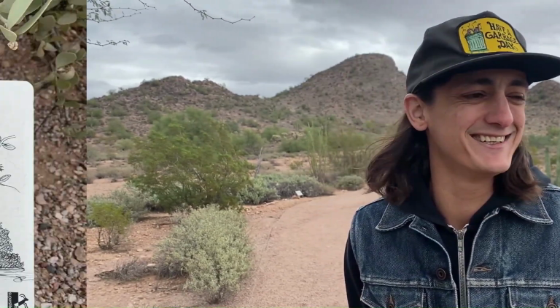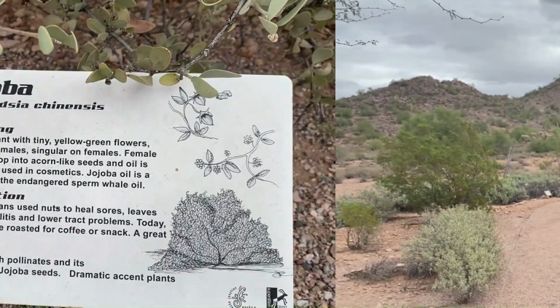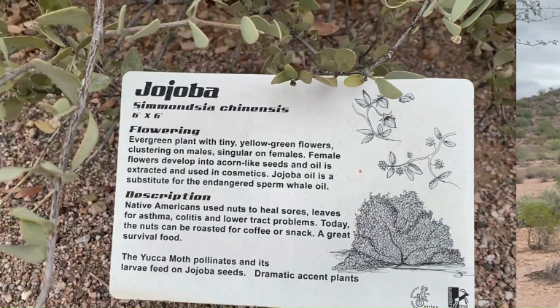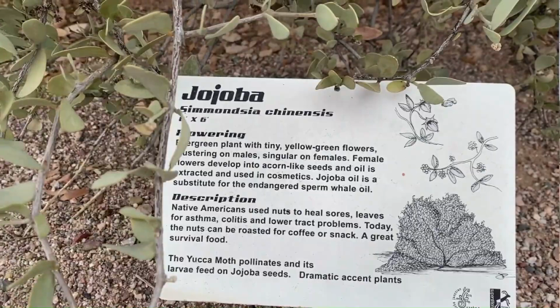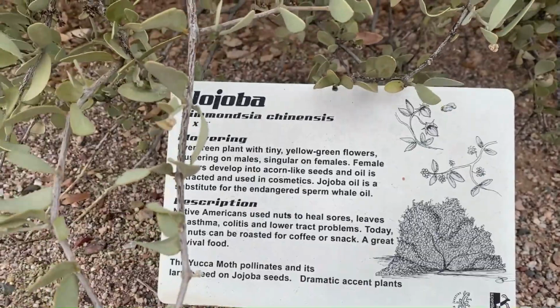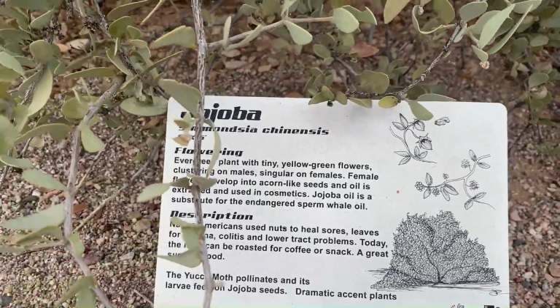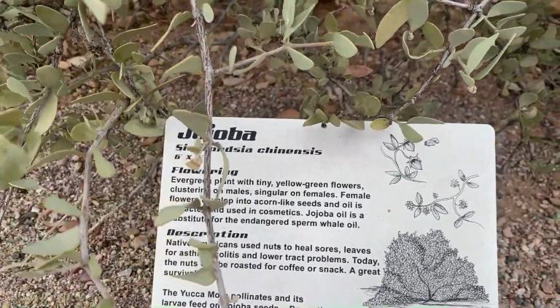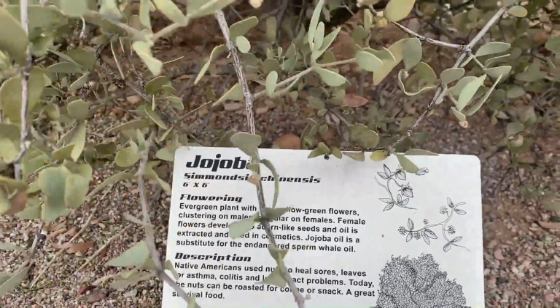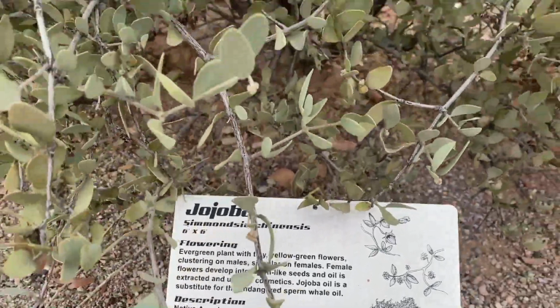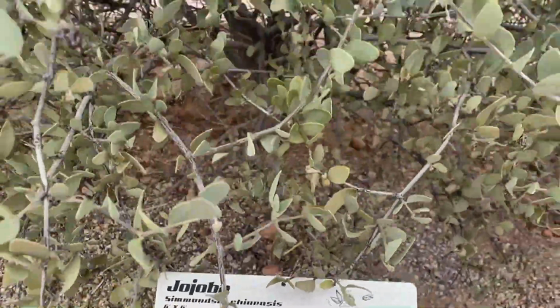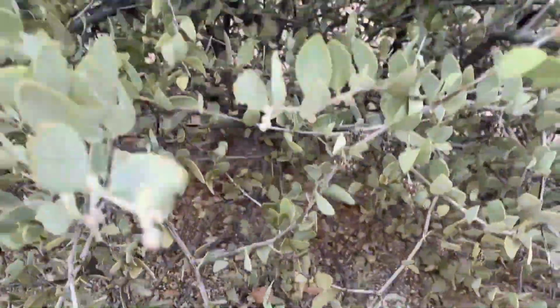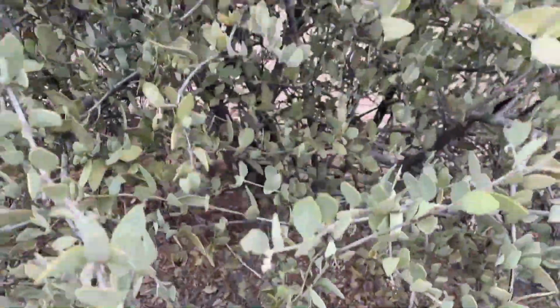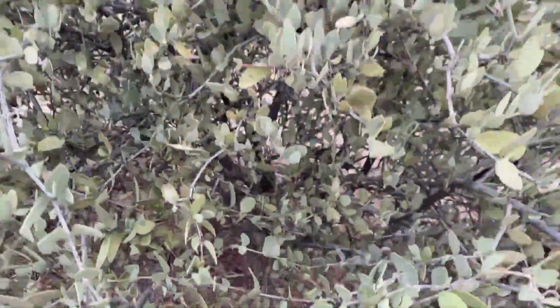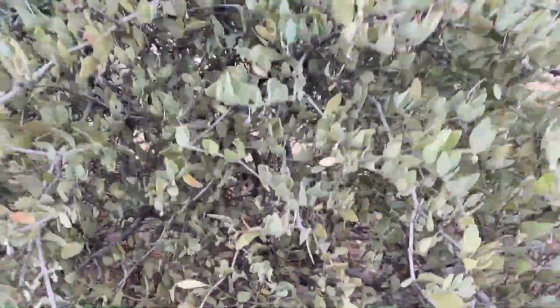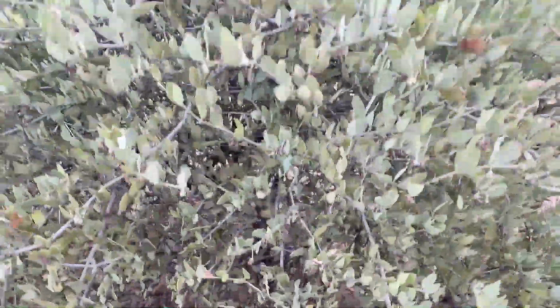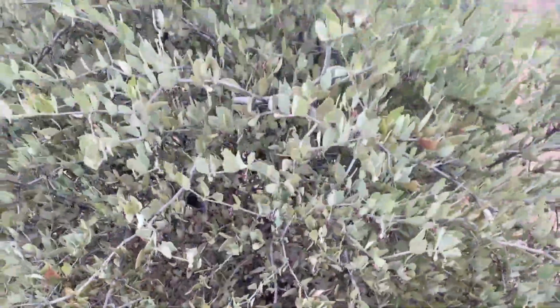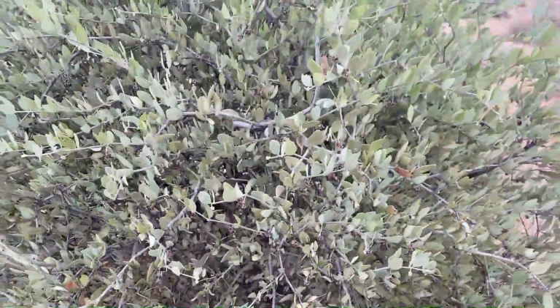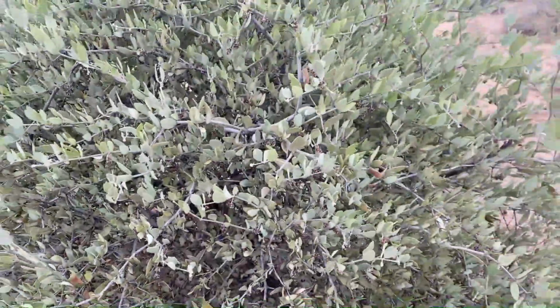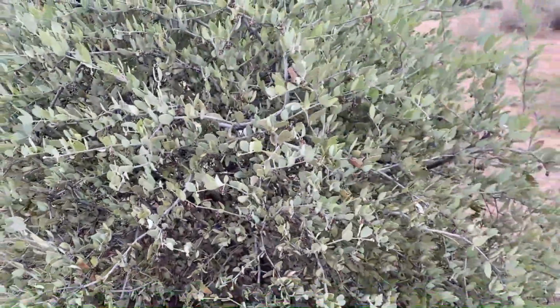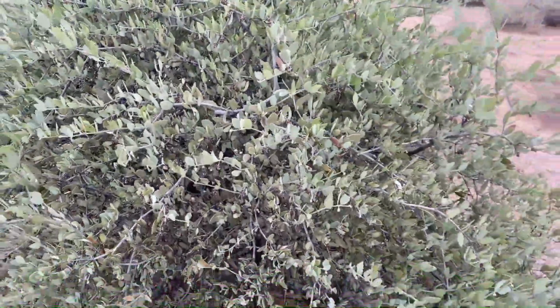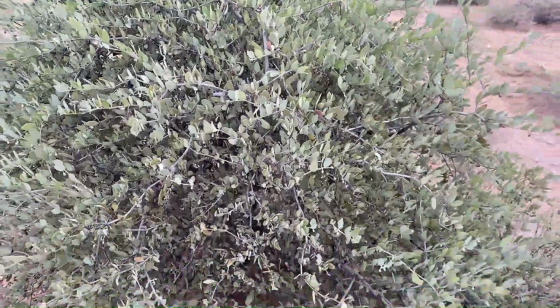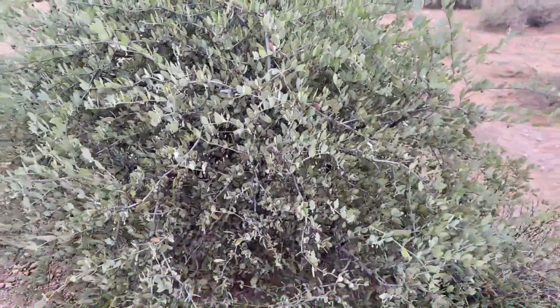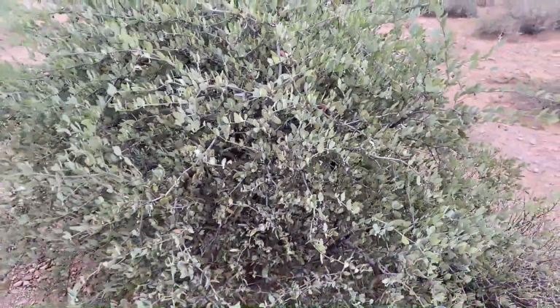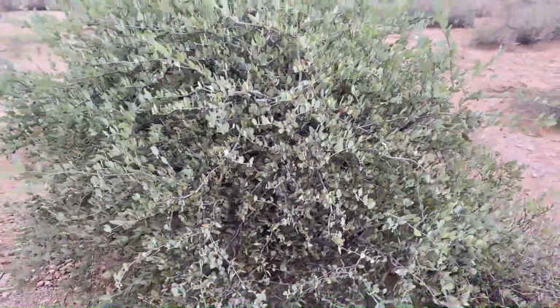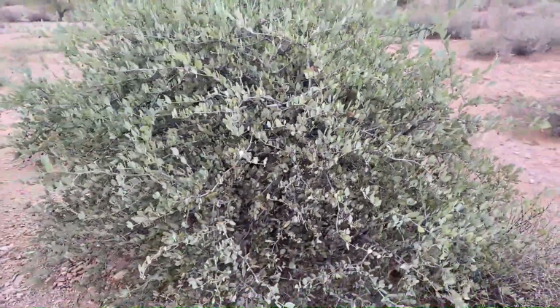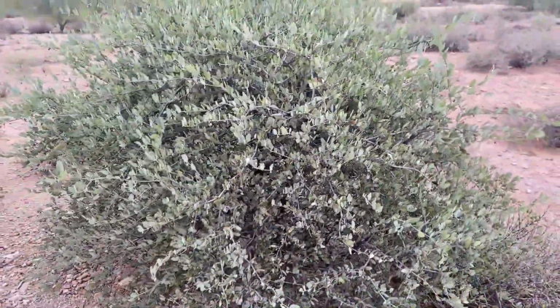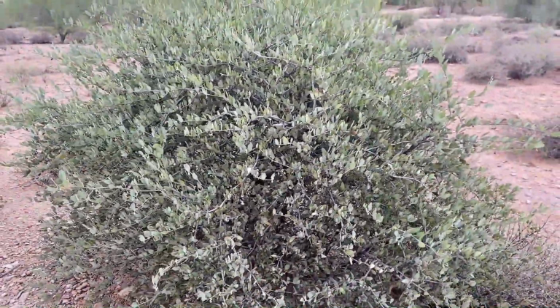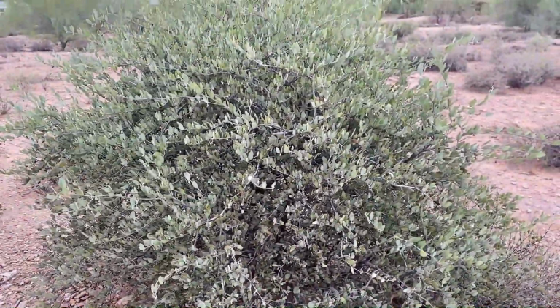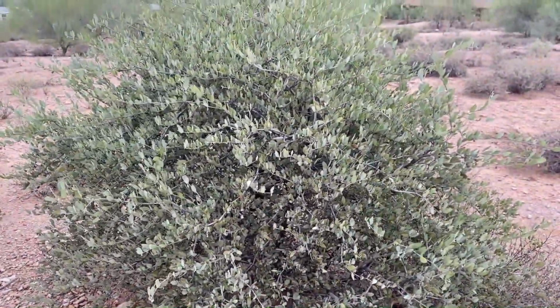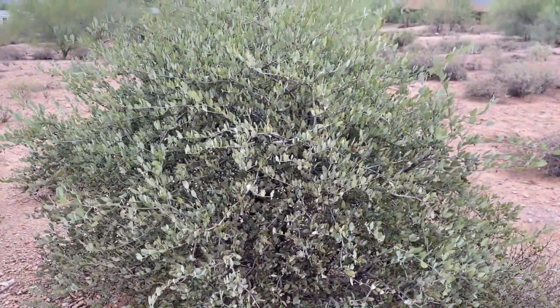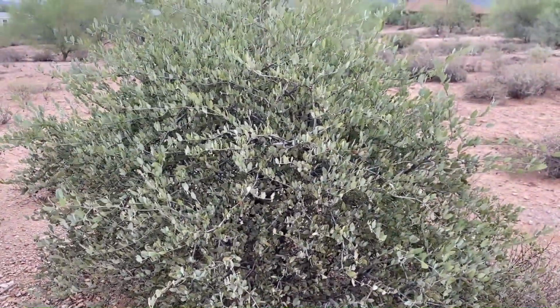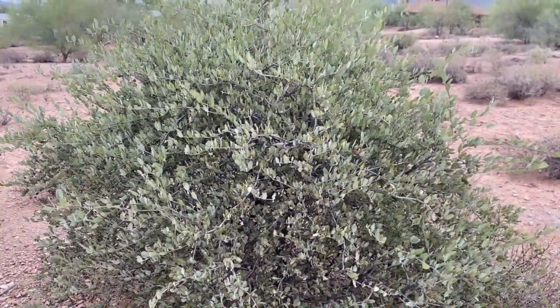This is a jojoba. You may have used jojoba oil before. It is a very useful plant and it is native to Arizona.